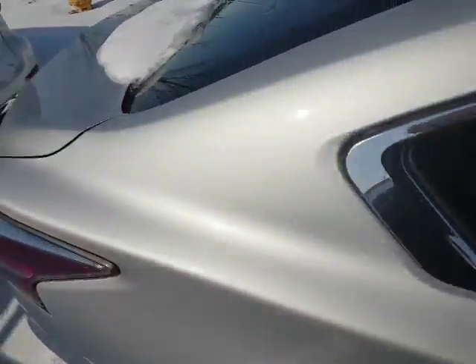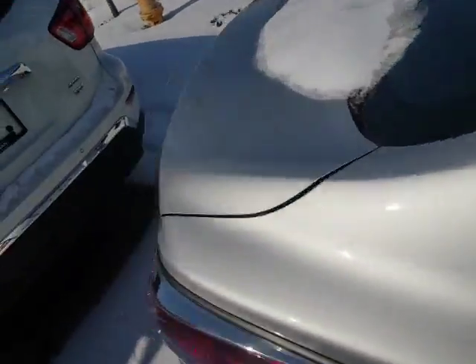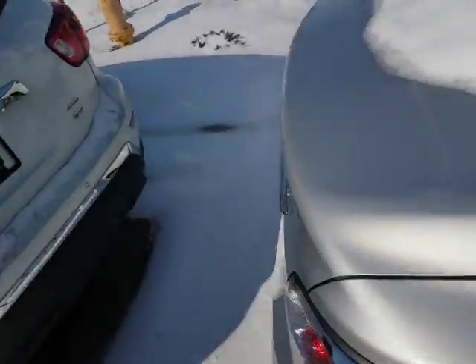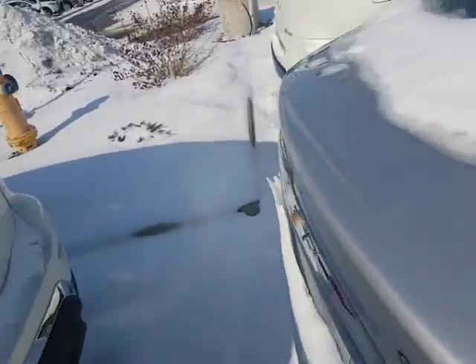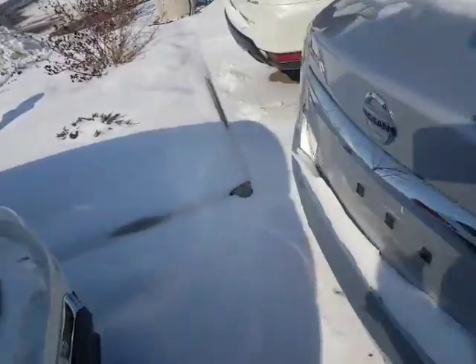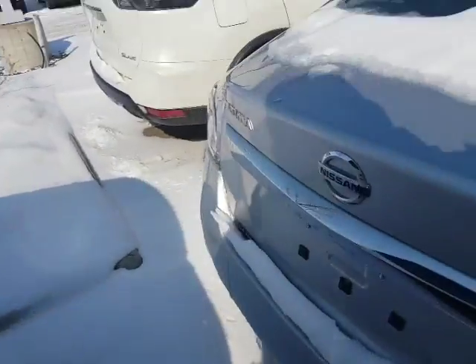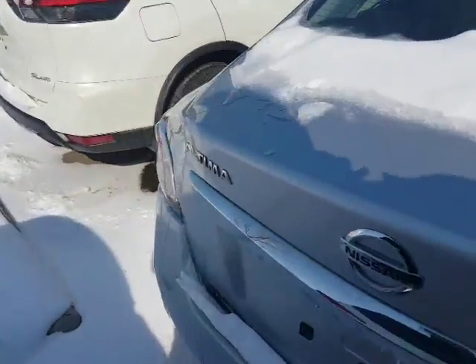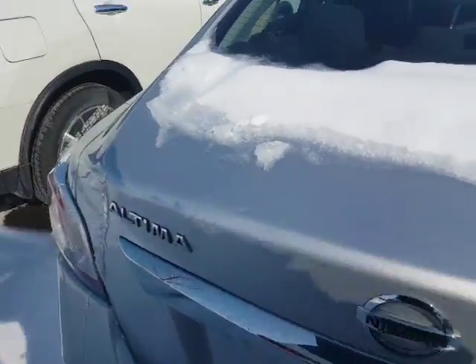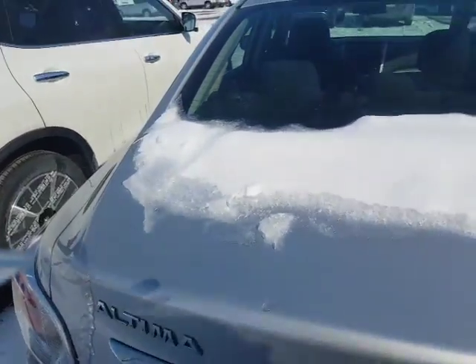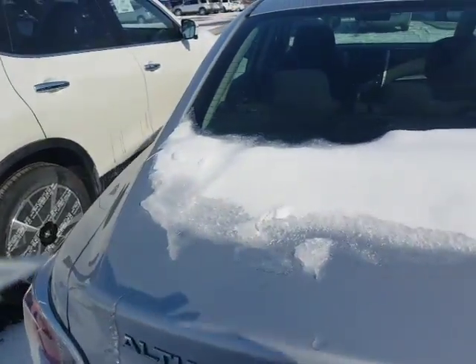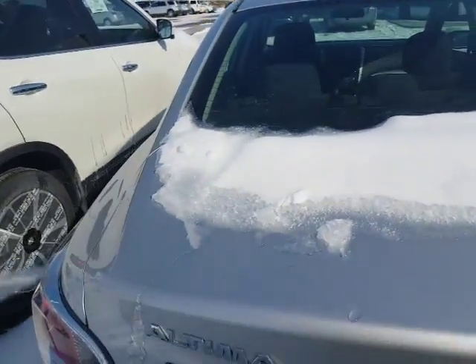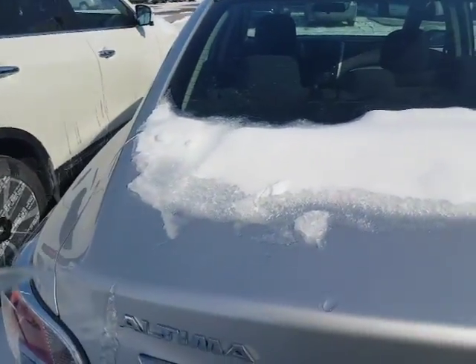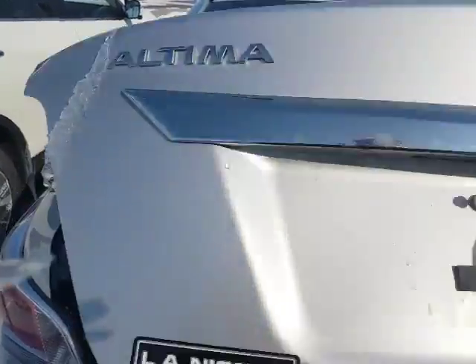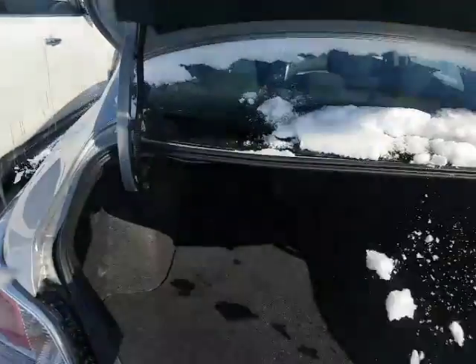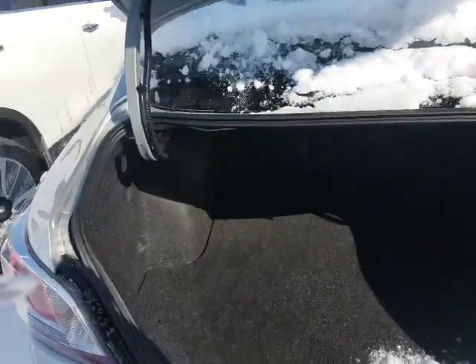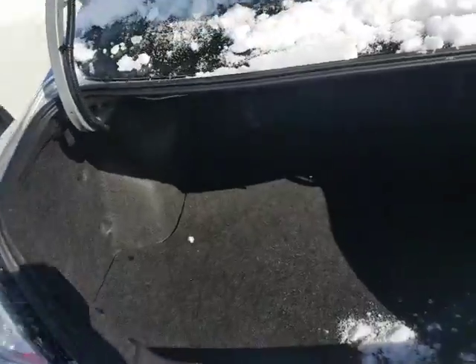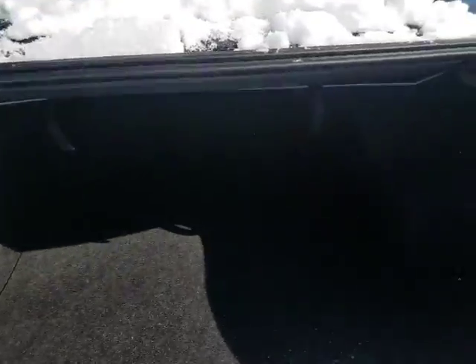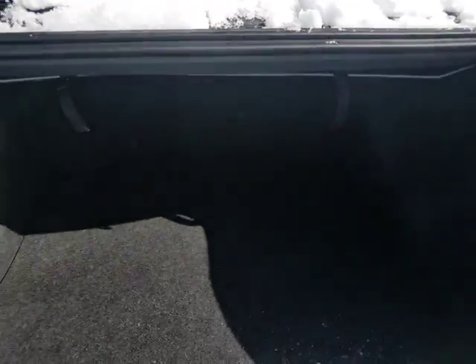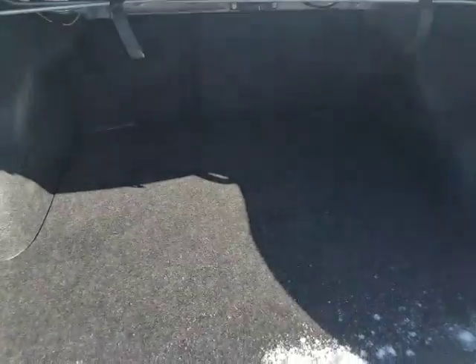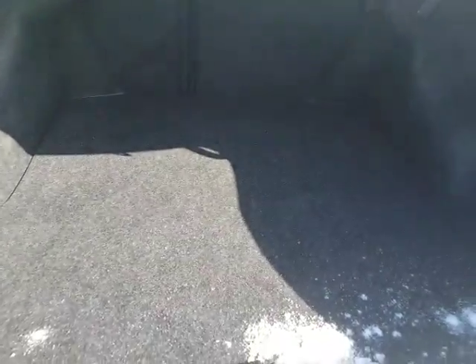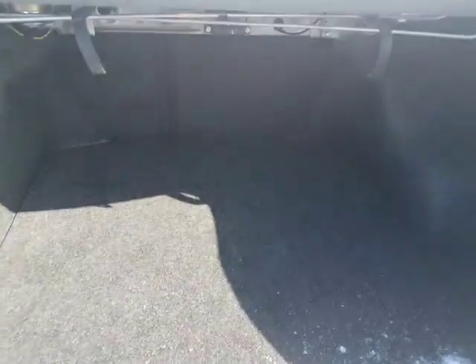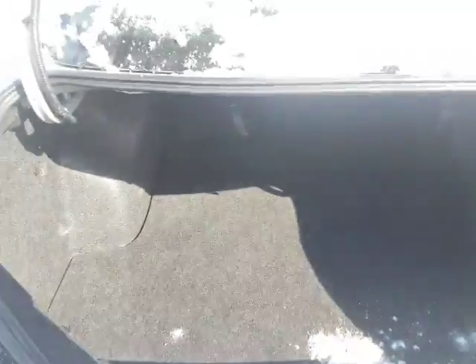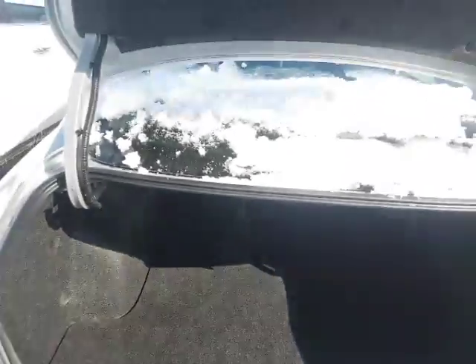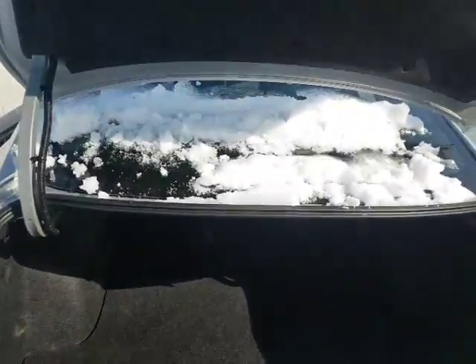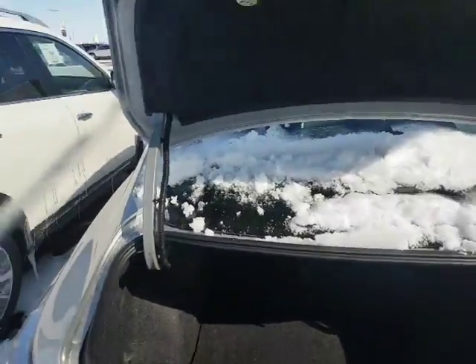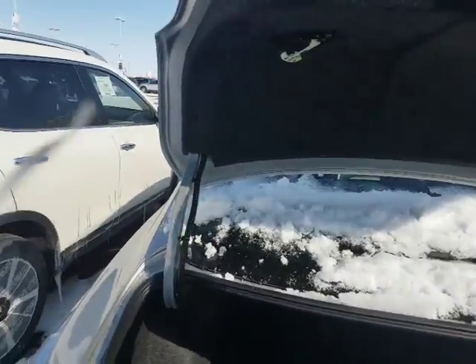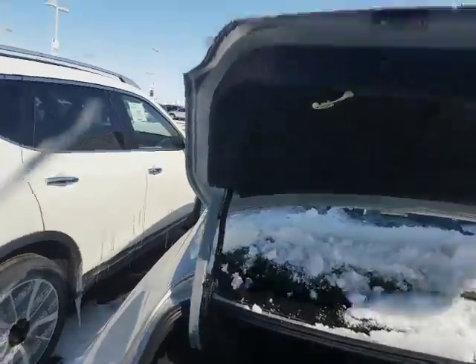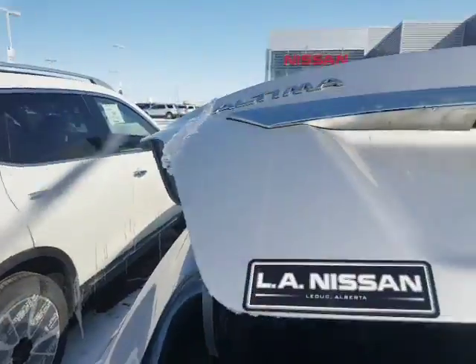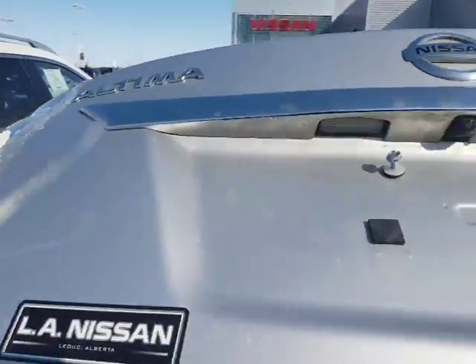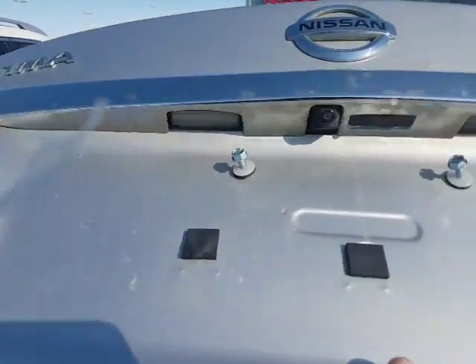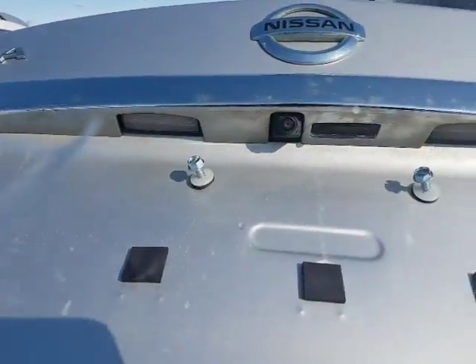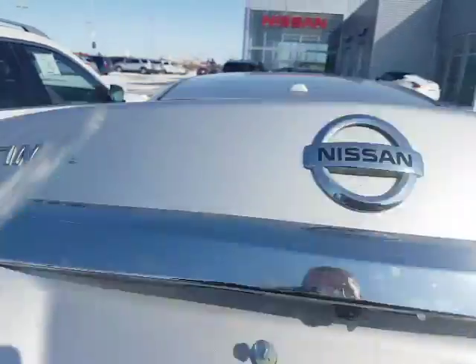And again, these things have extremely huge trunks as well. I'm just gonna pop it open. As you can see right there, the trunk is absolutely huge — just the same size as the Ford Fusion. There's the backup camera right there.